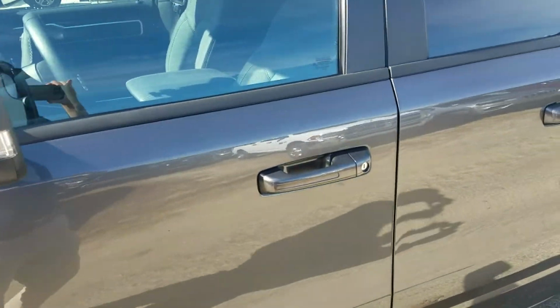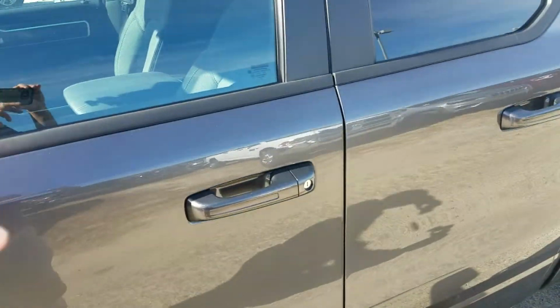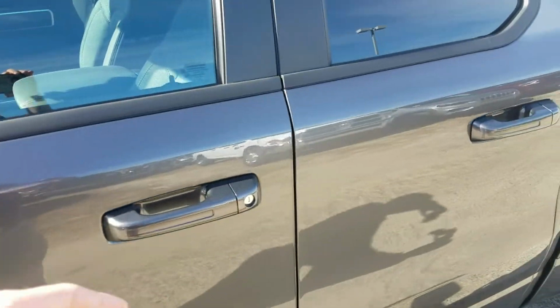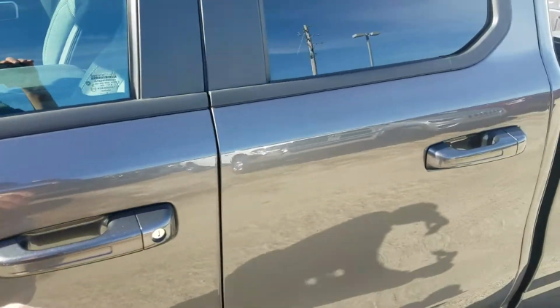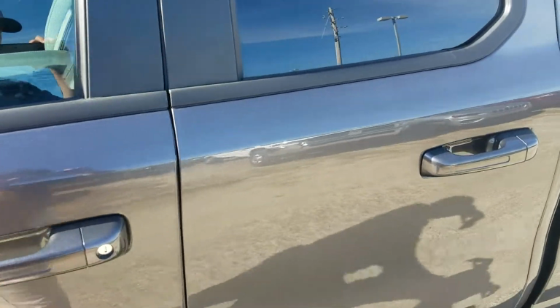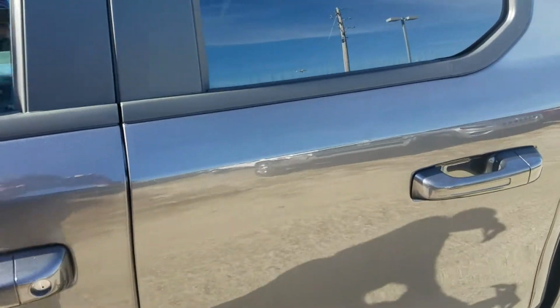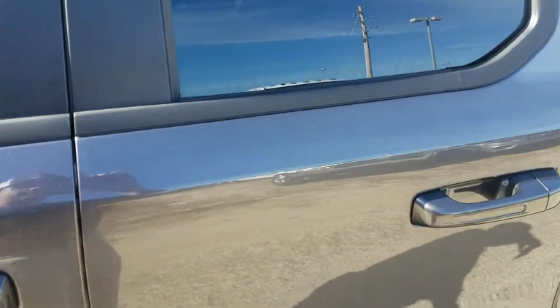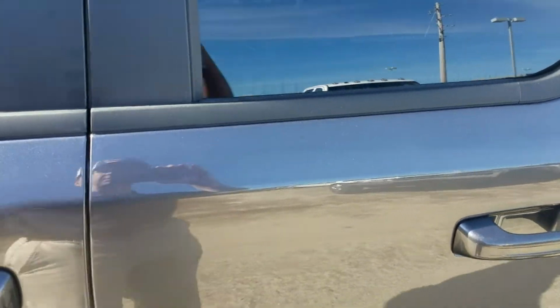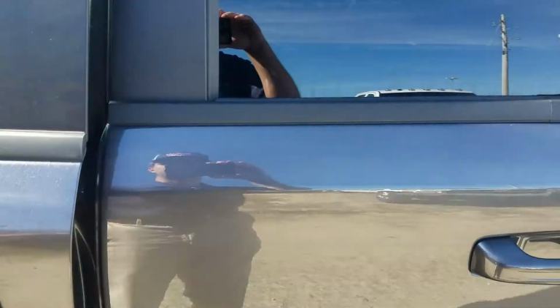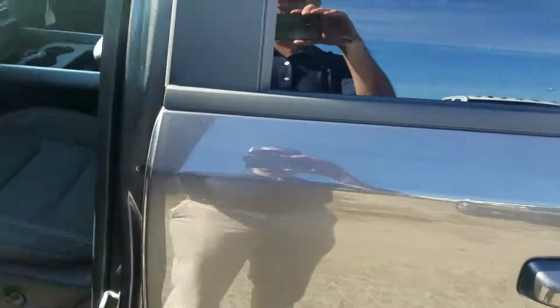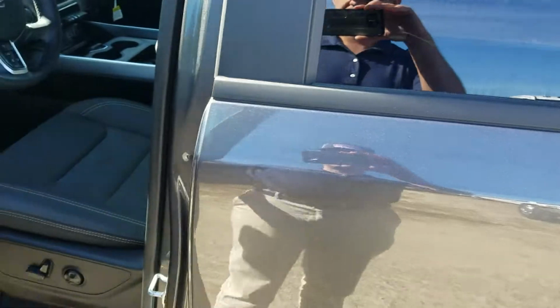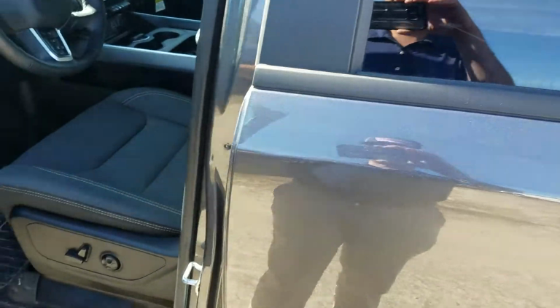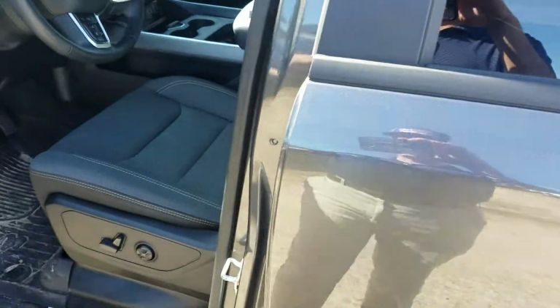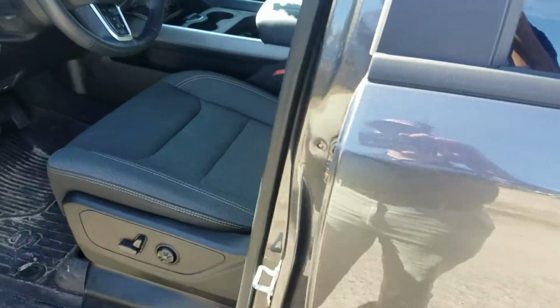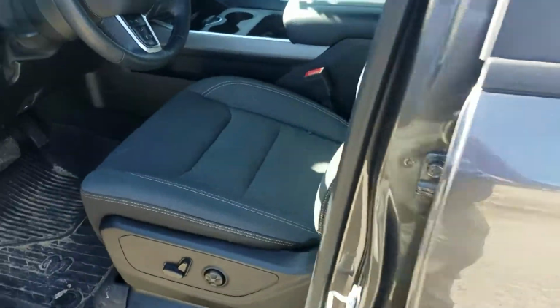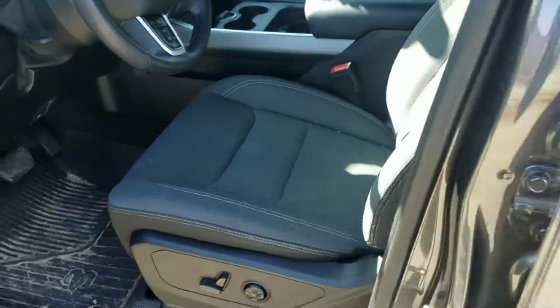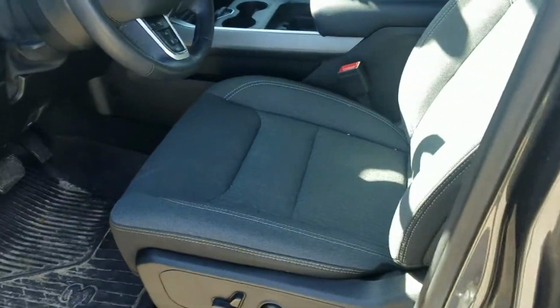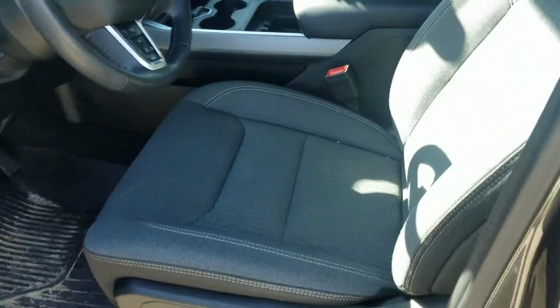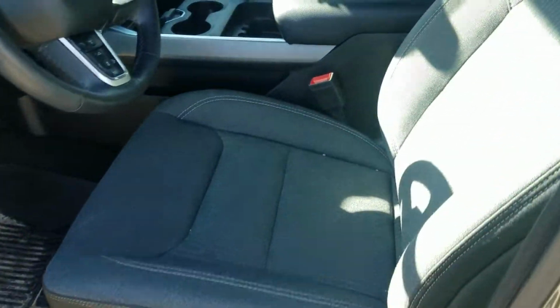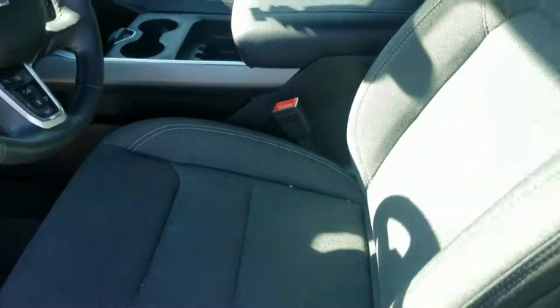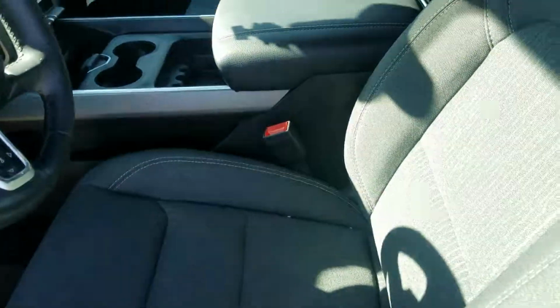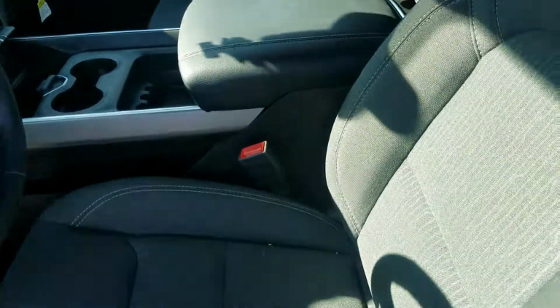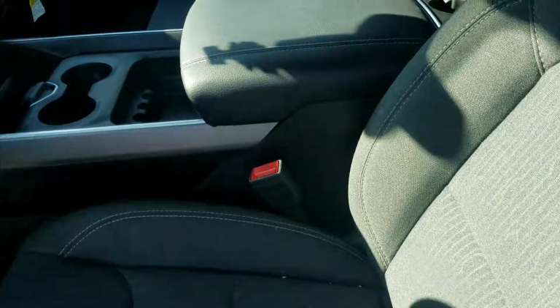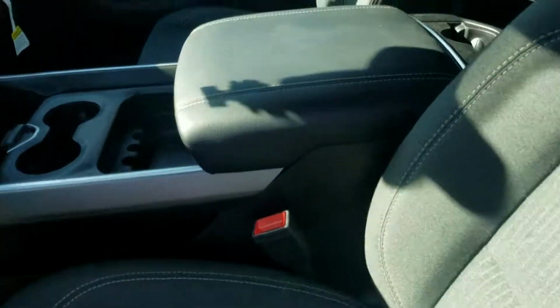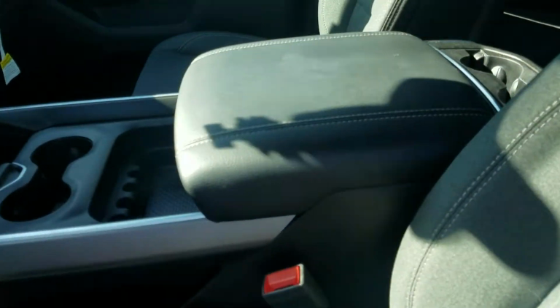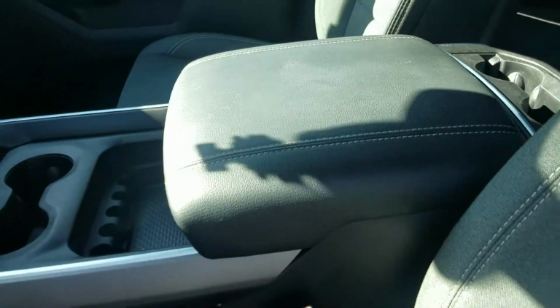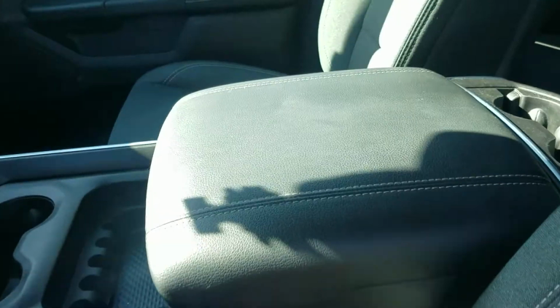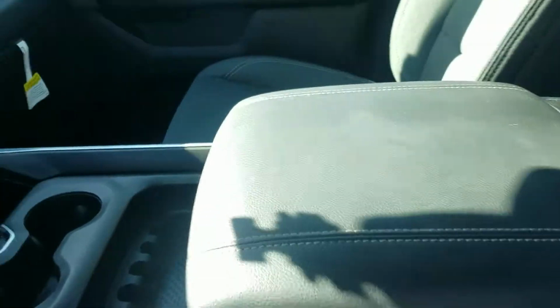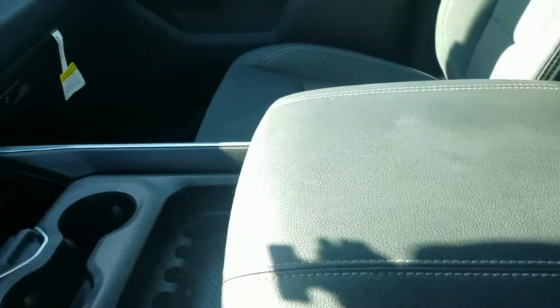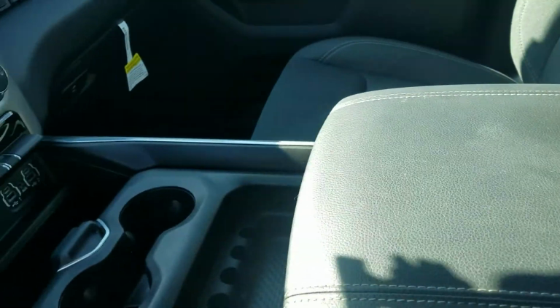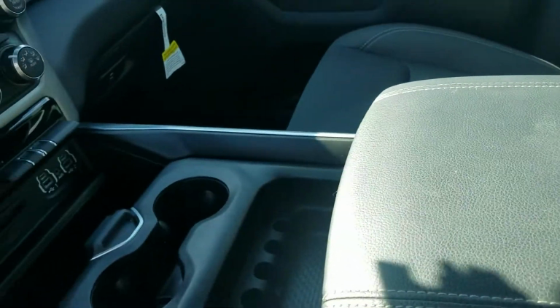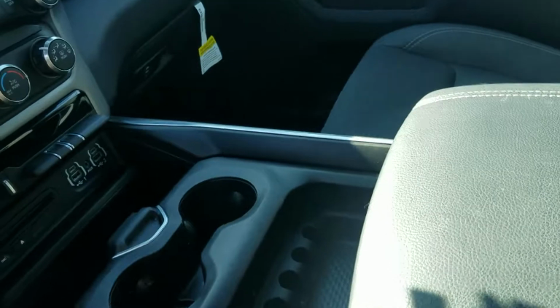If you'll take a look here on the inside, you'll see that to complement this metallic gray, you've also got your gray cloth interior. You've got your black leather center console there in the middle with the cup holders.